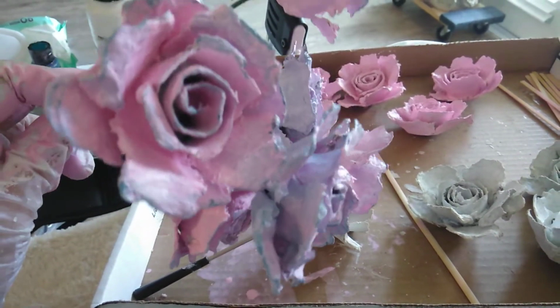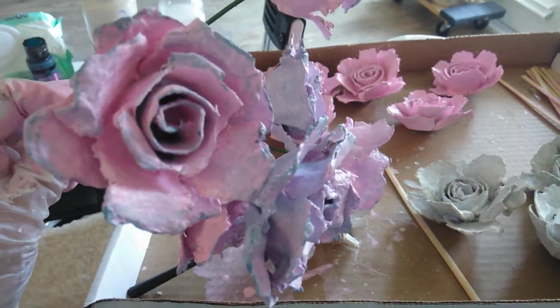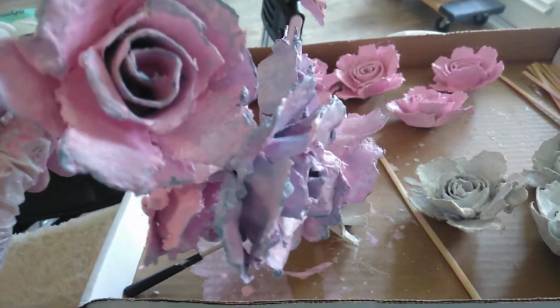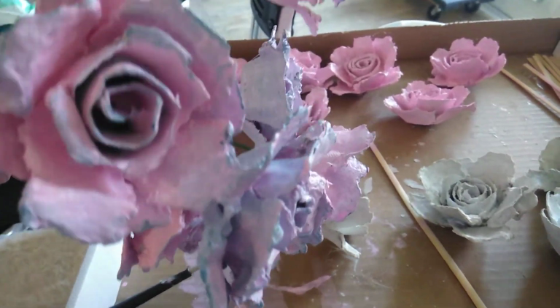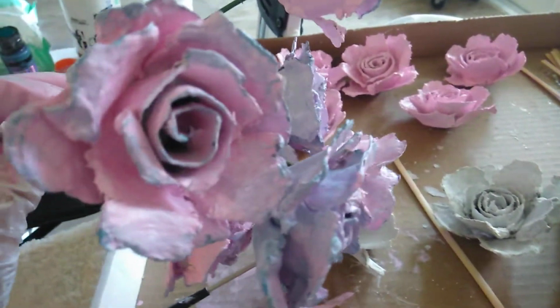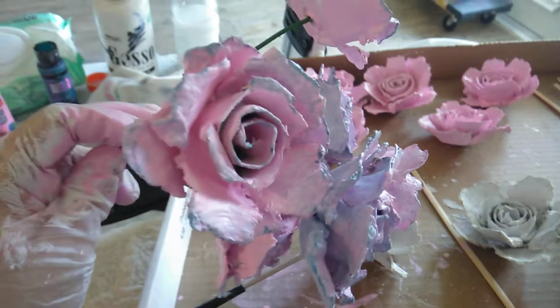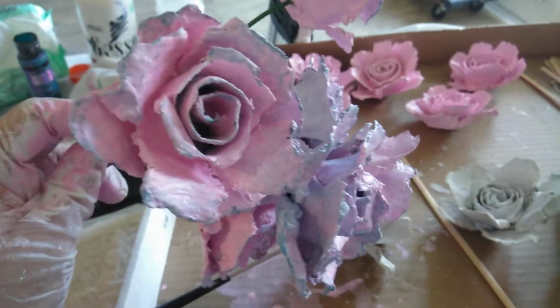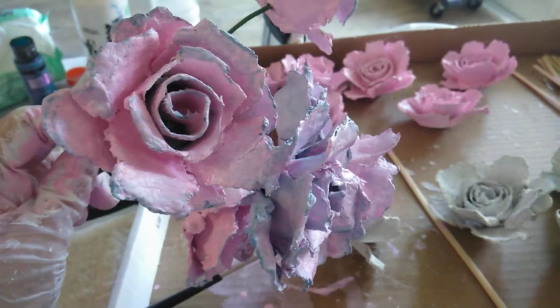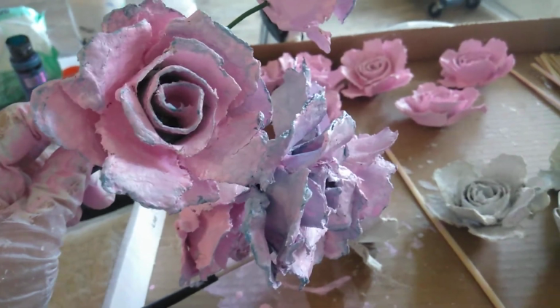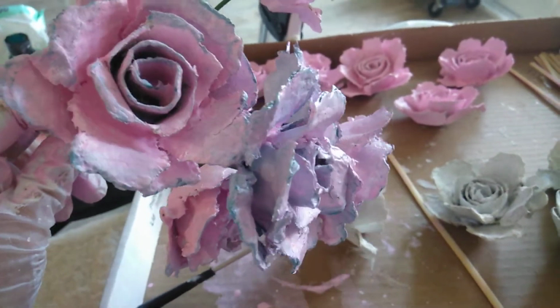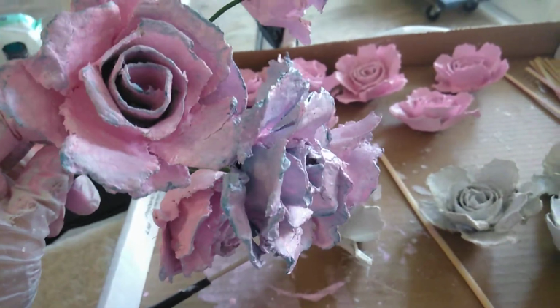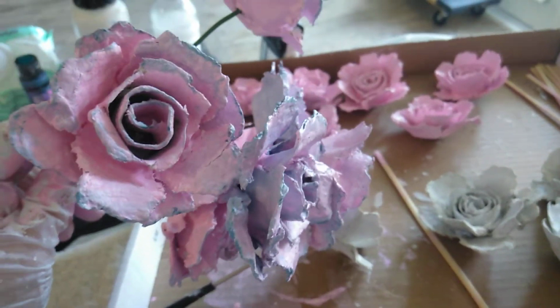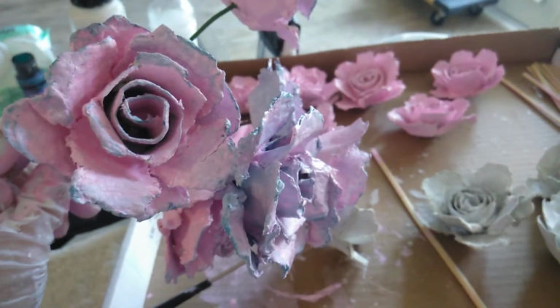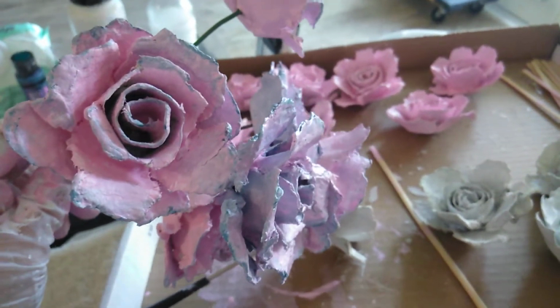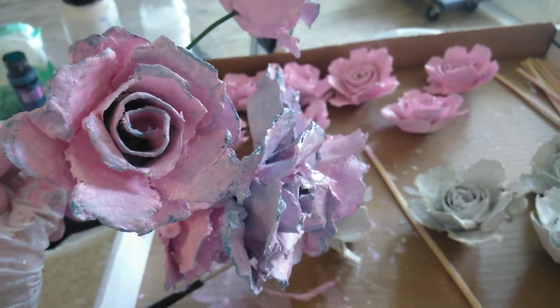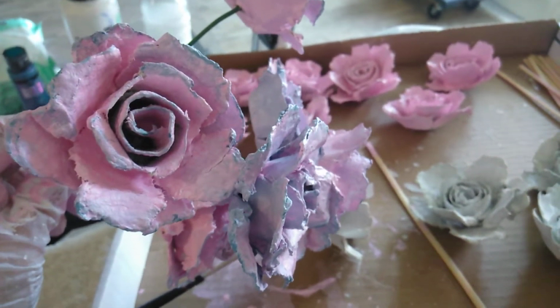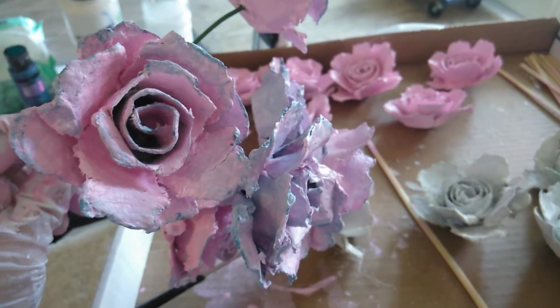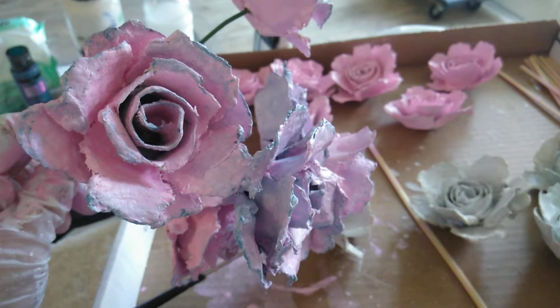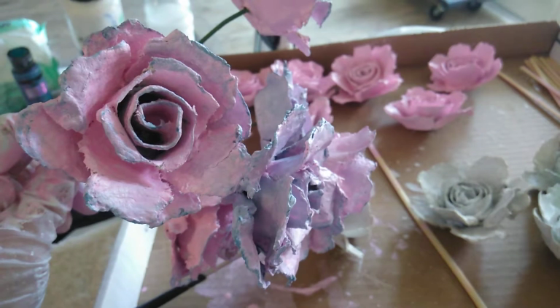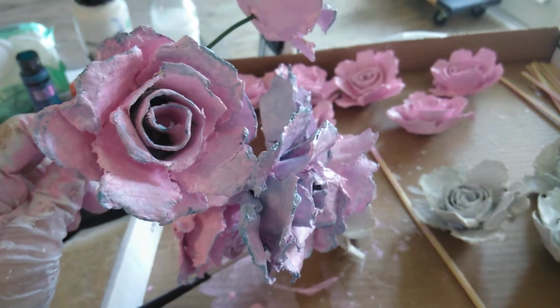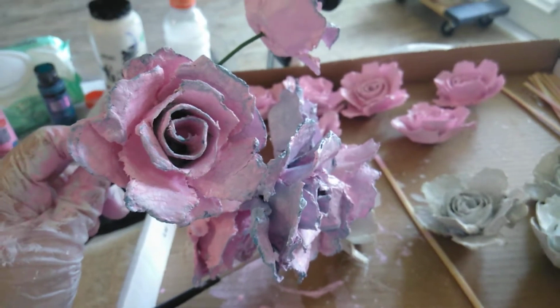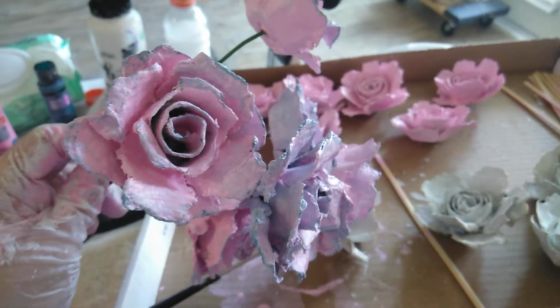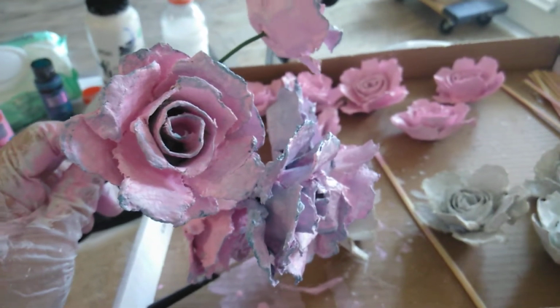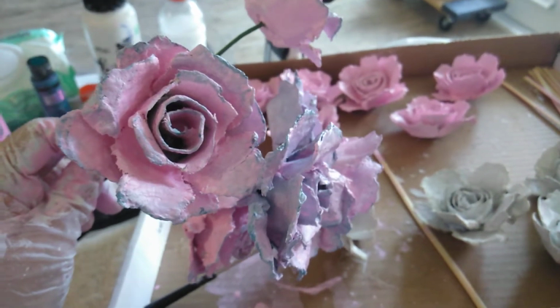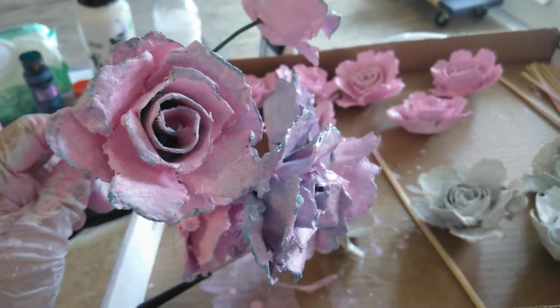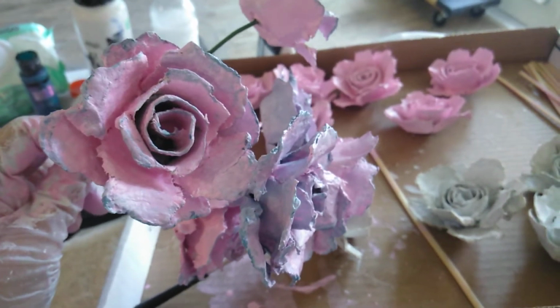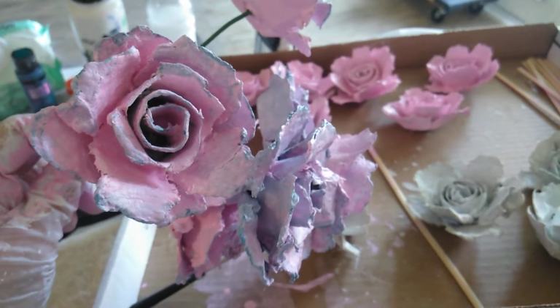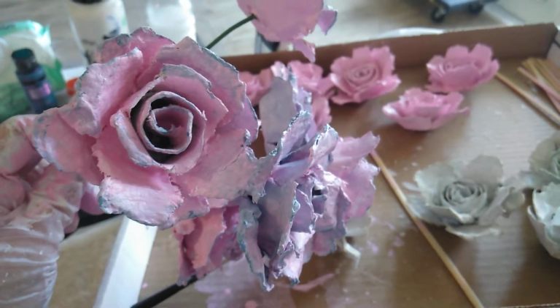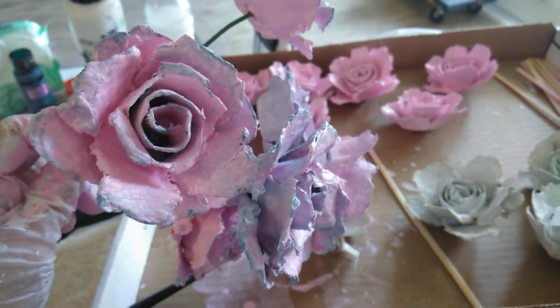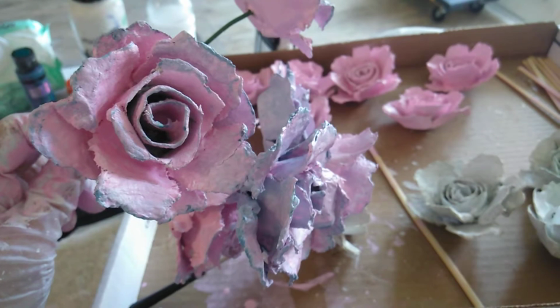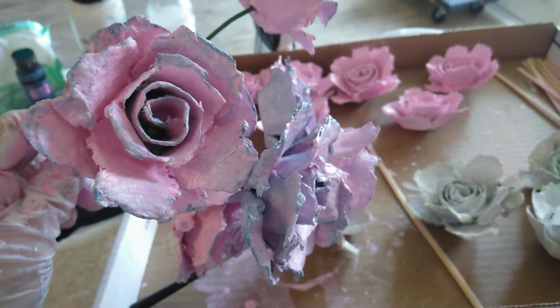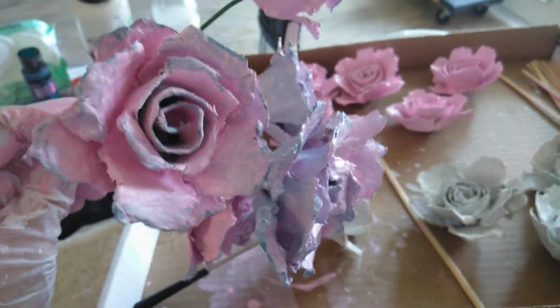I wanted to show you these in case you wanted to make them yourself. You got the first video on how to make the egg carton roses, and now I'm going to show you how to paint them so that they last a very long time.